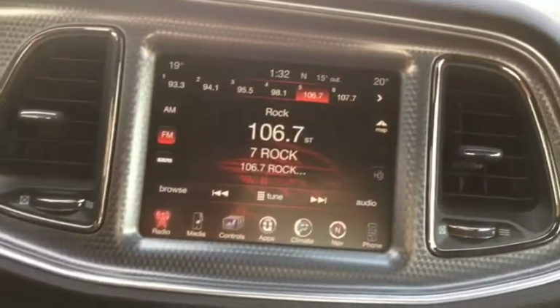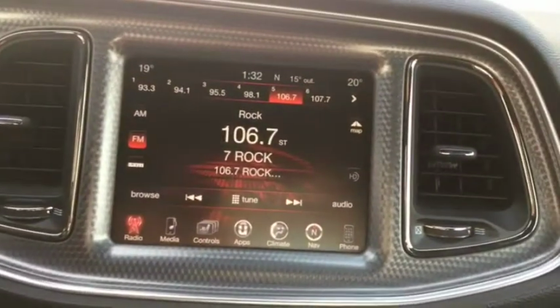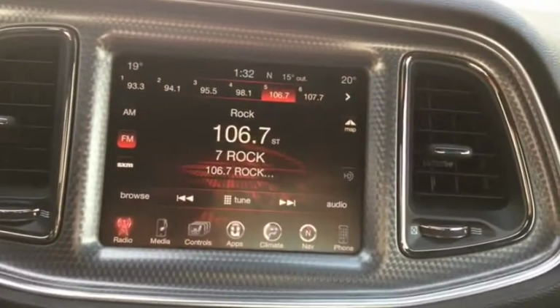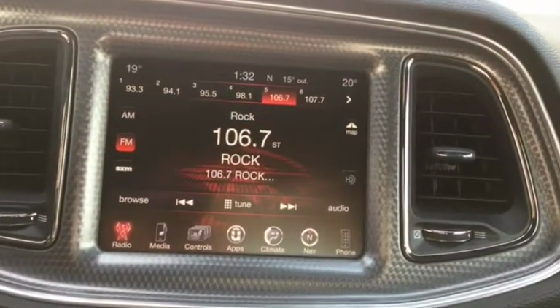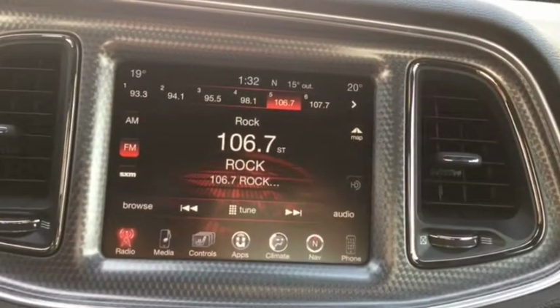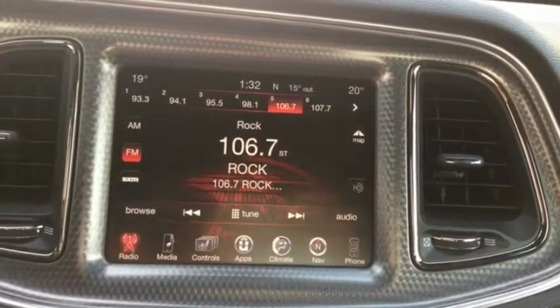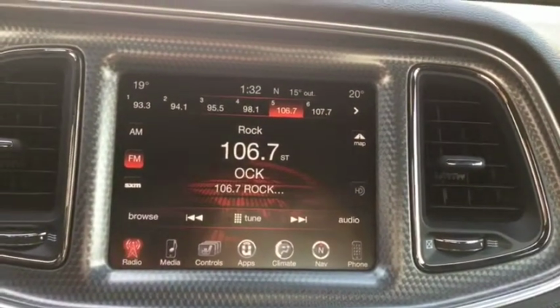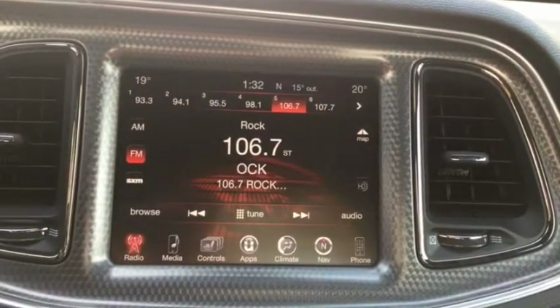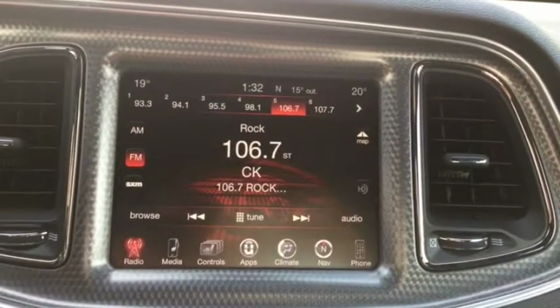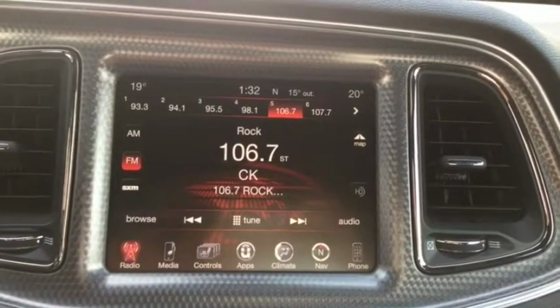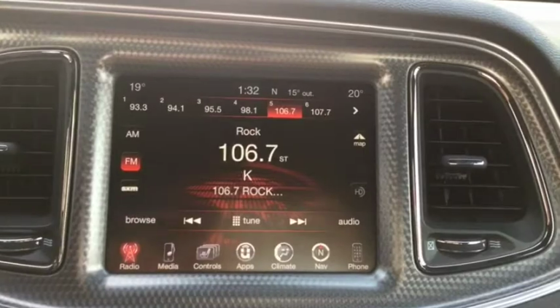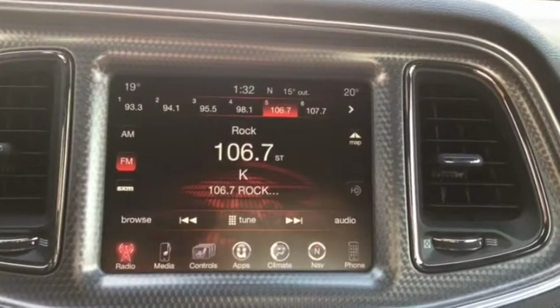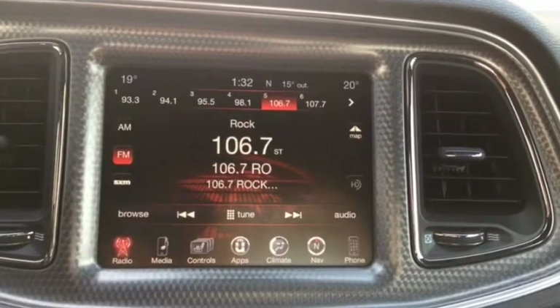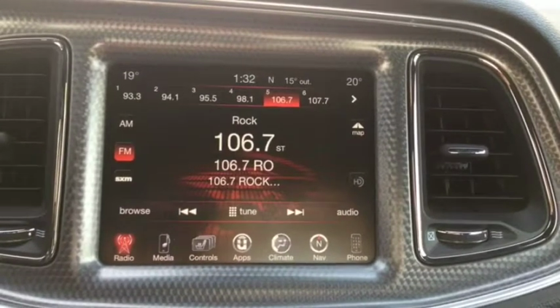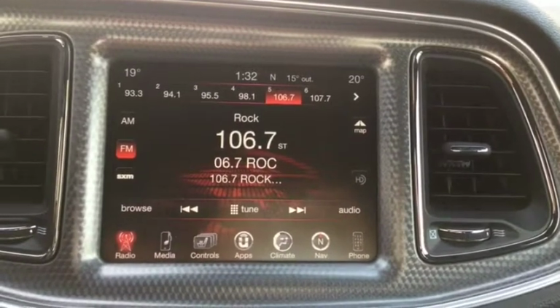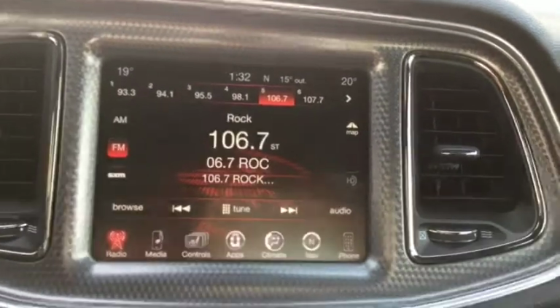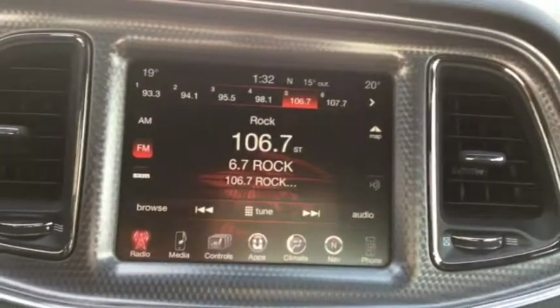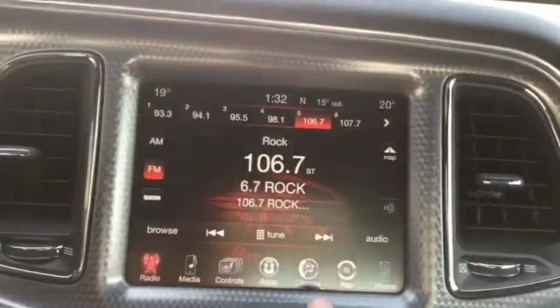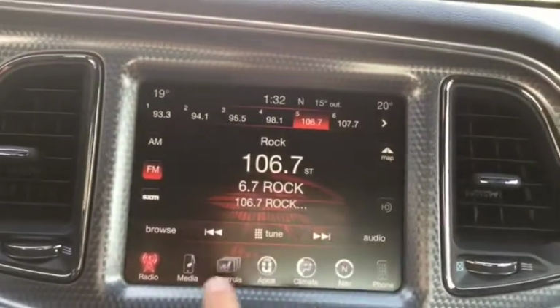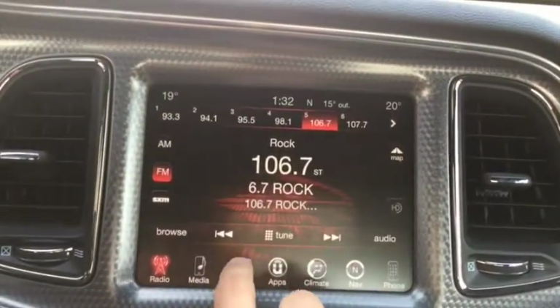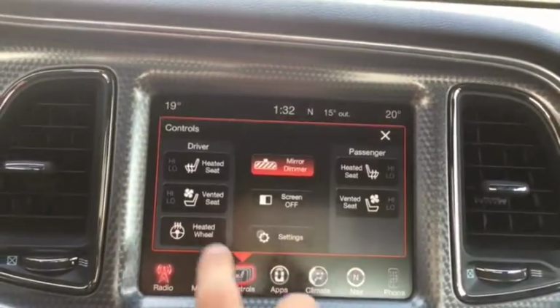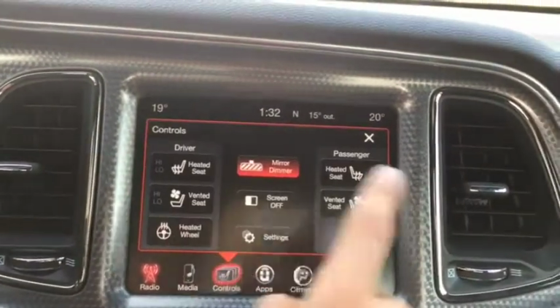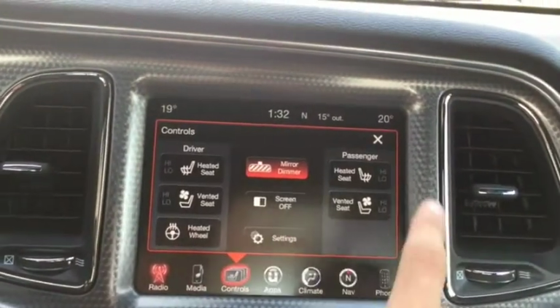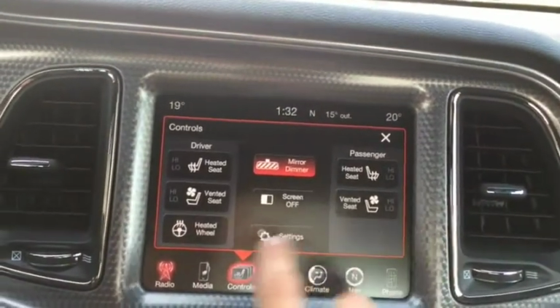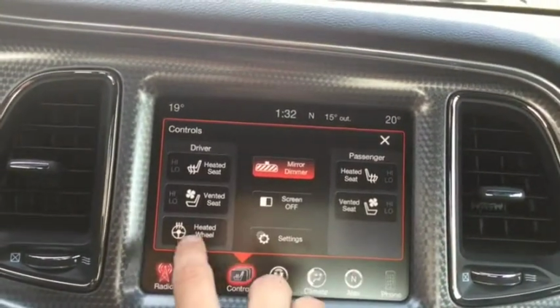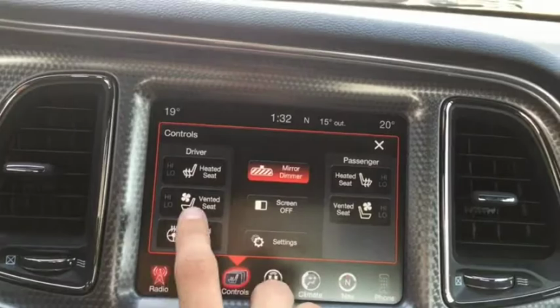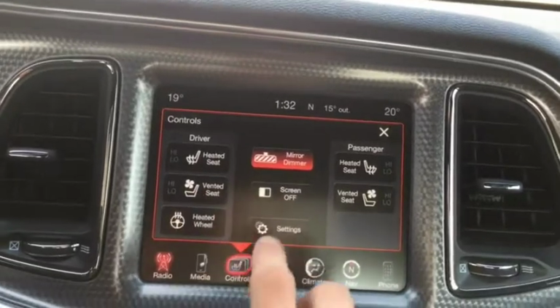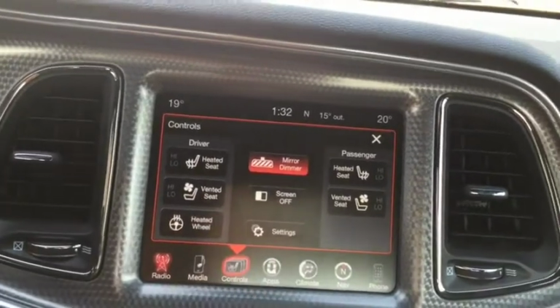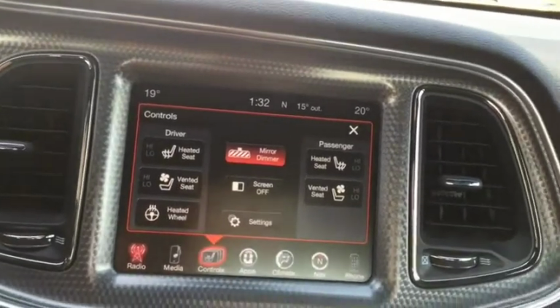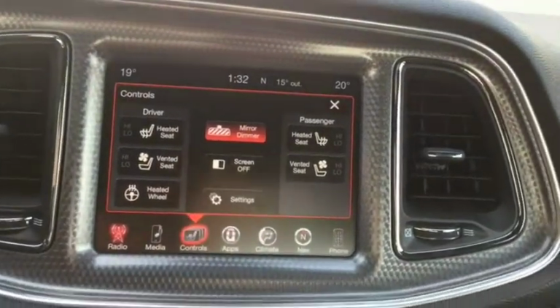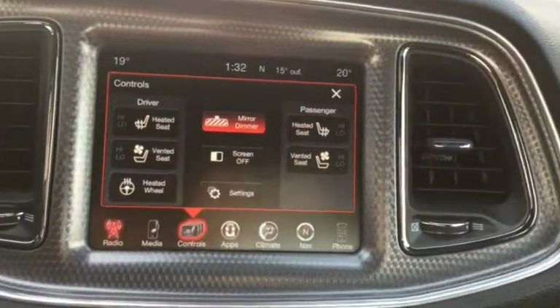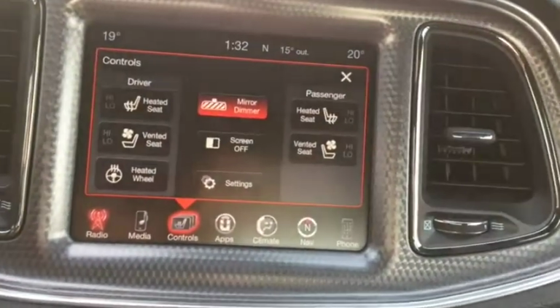The Uconnect system comes with AM/FM radio, satellite radio, Bluetooth, USB and aux ports, as well as navigation, heated and vented seats, a heated steering wheel, and a backup camera.